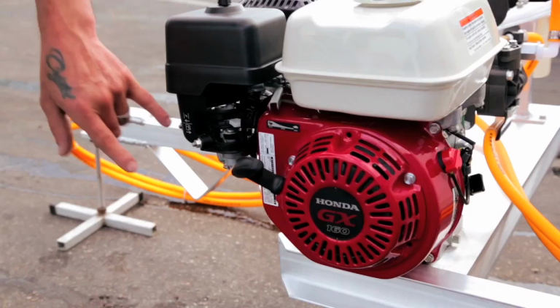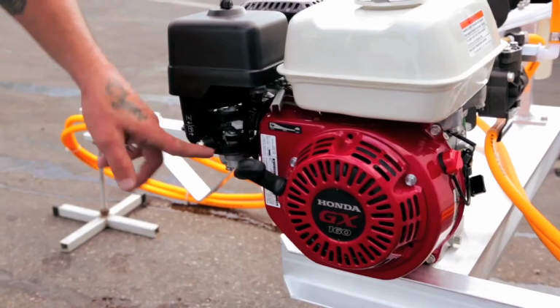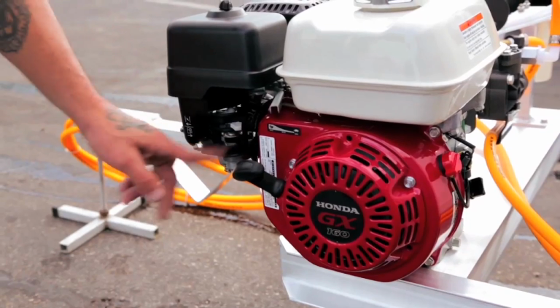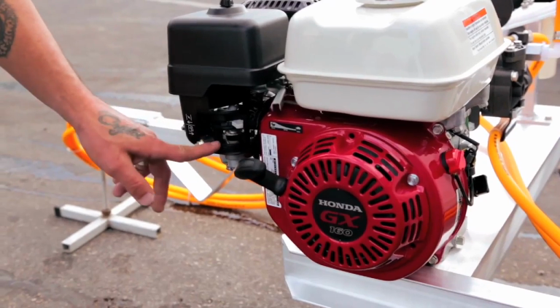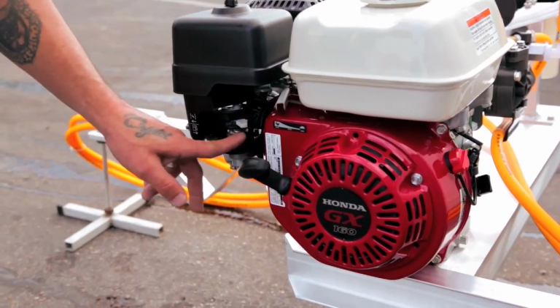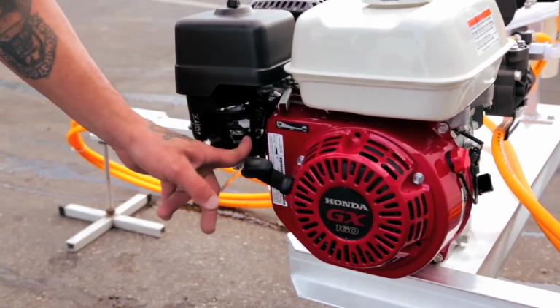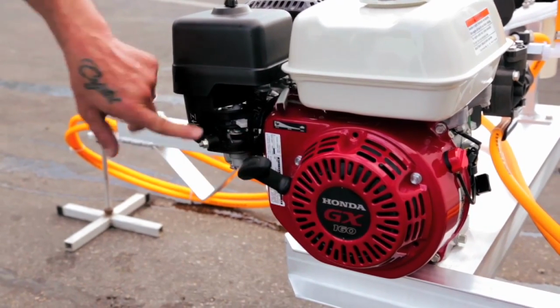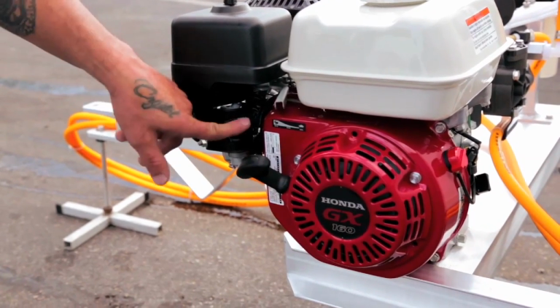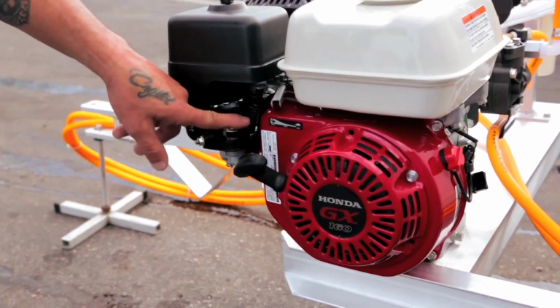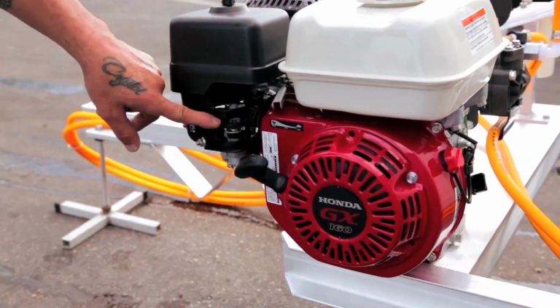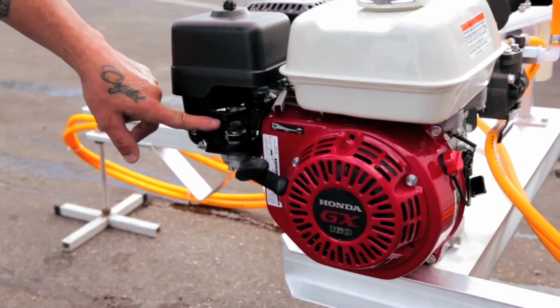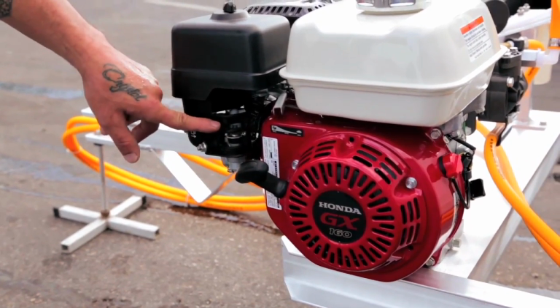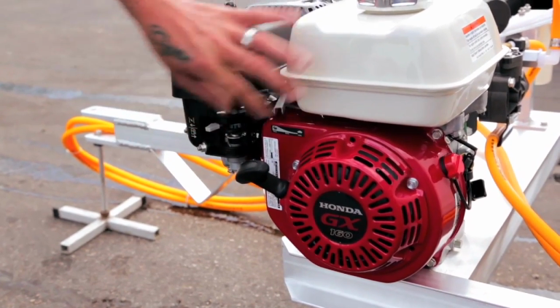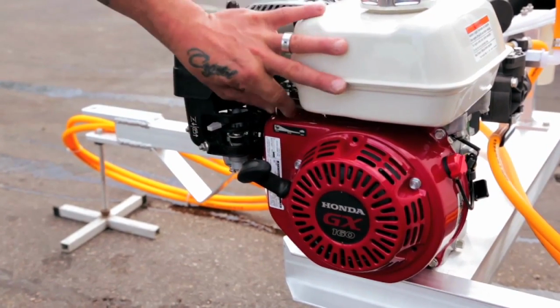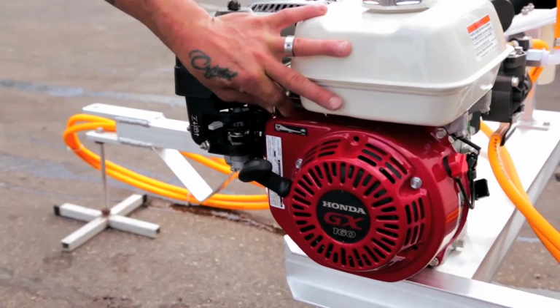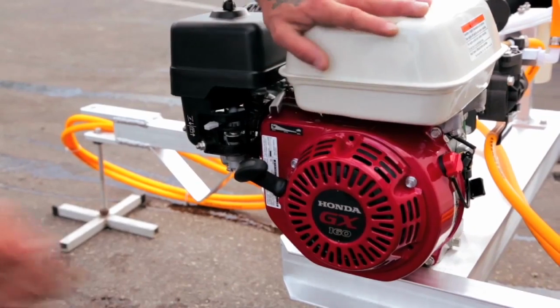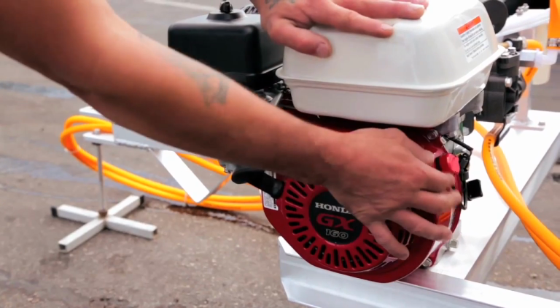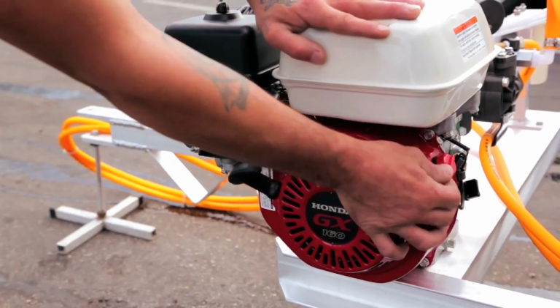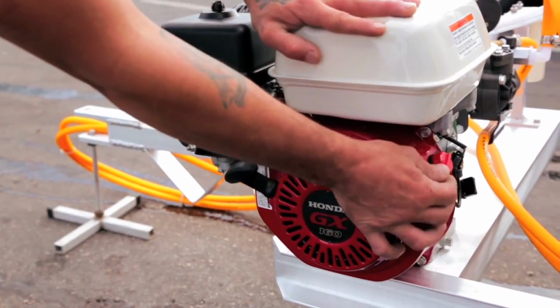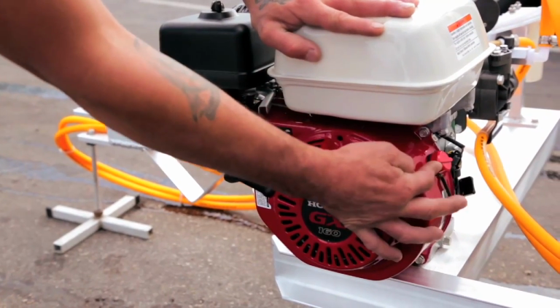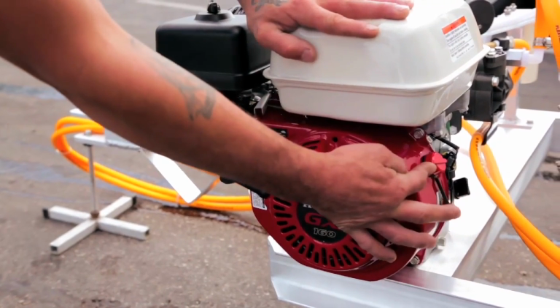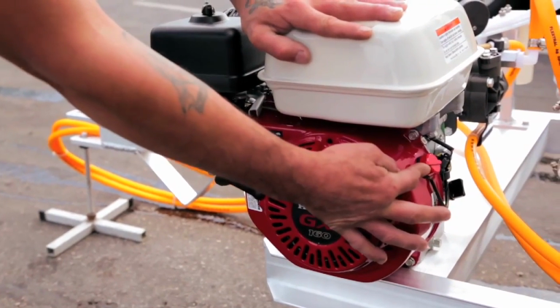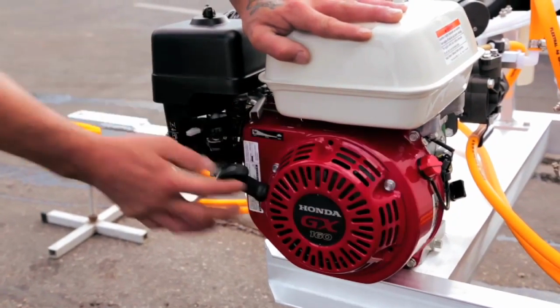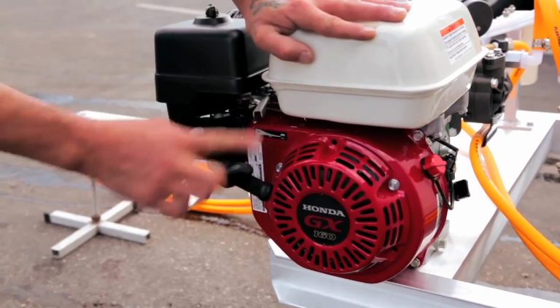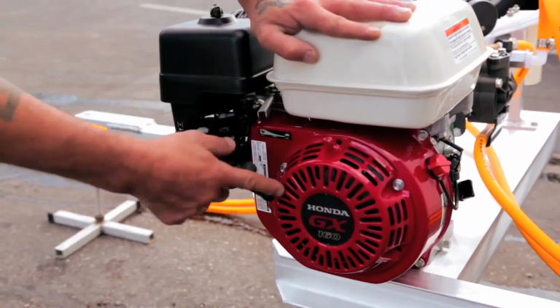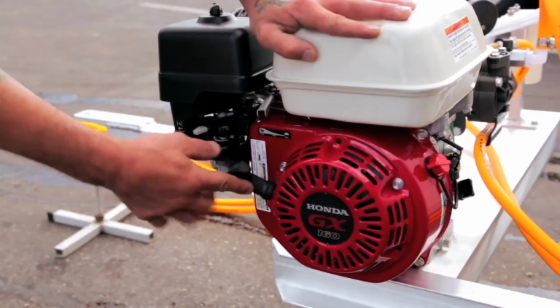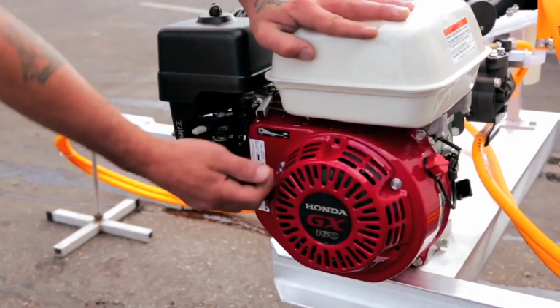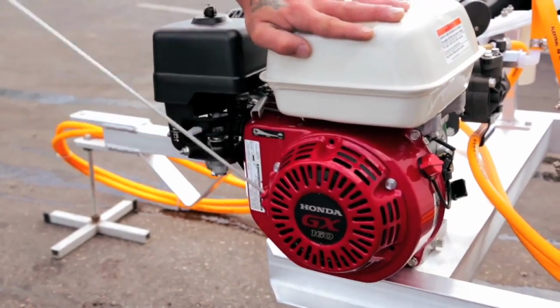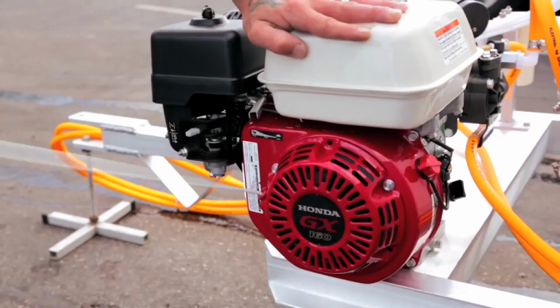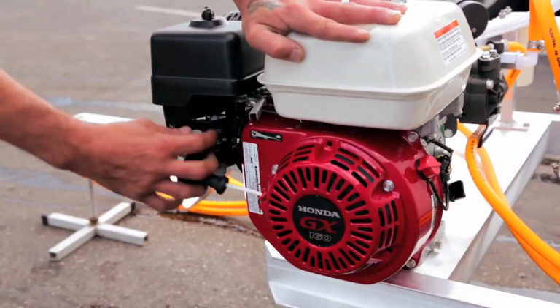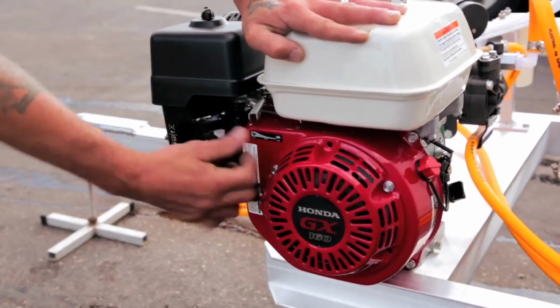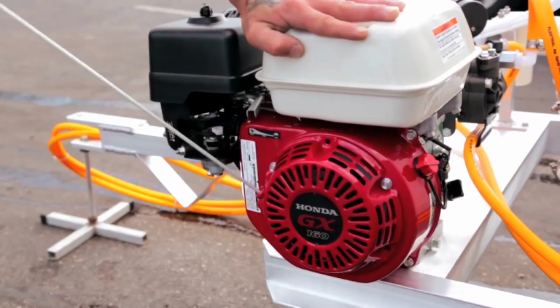To start the engine, make sure the gas is on, the choke is on, and the throttle is all the way down. Turn the on switch on. Pull the starter to turn the engine on.